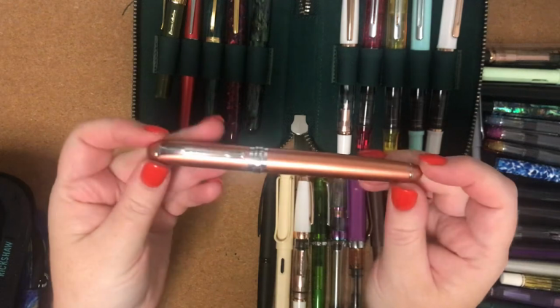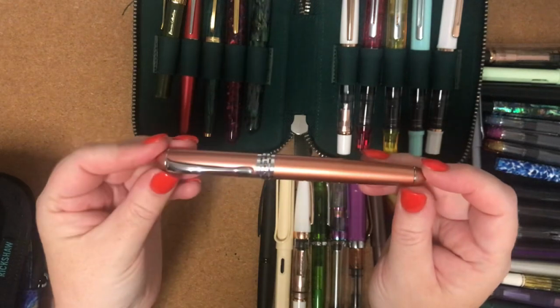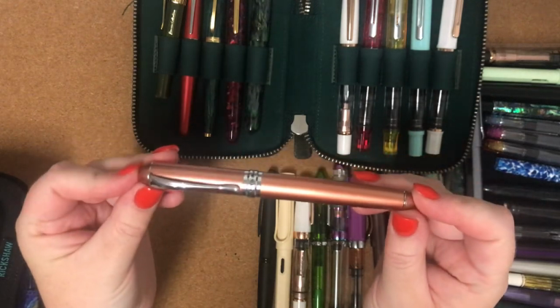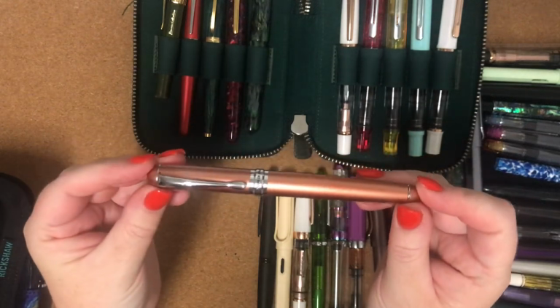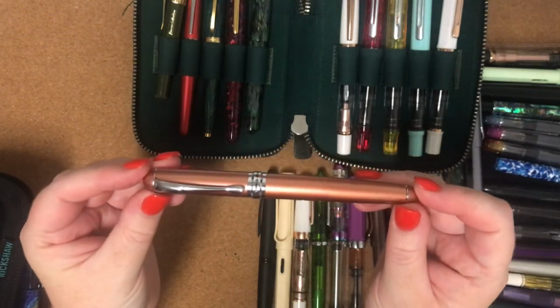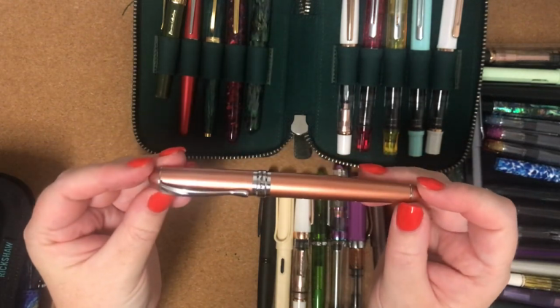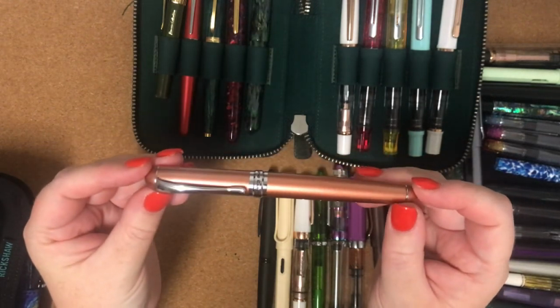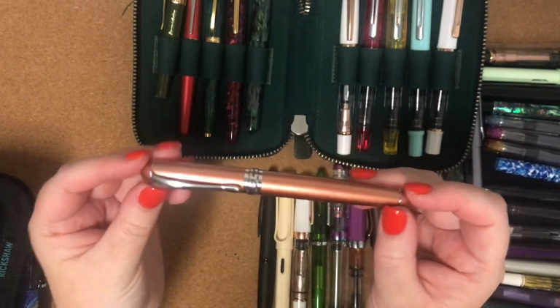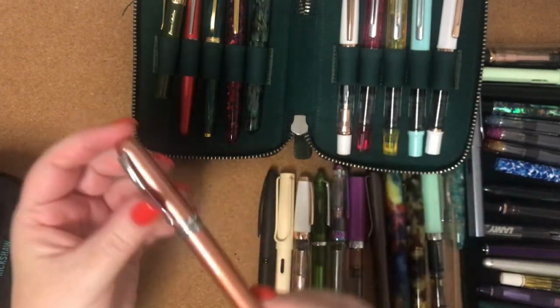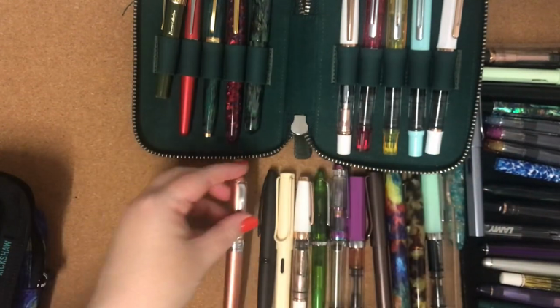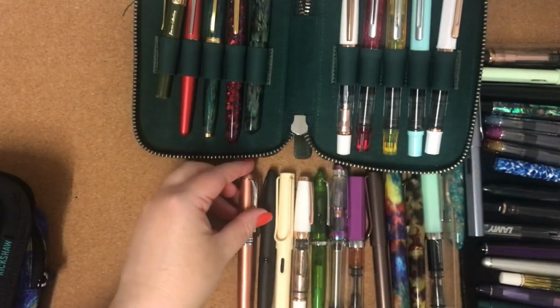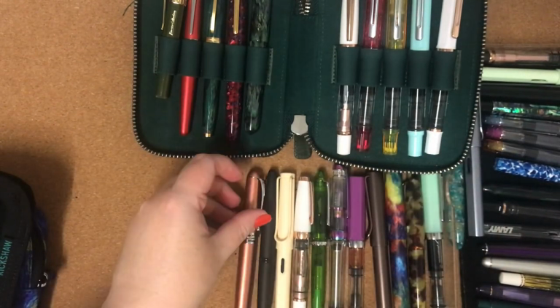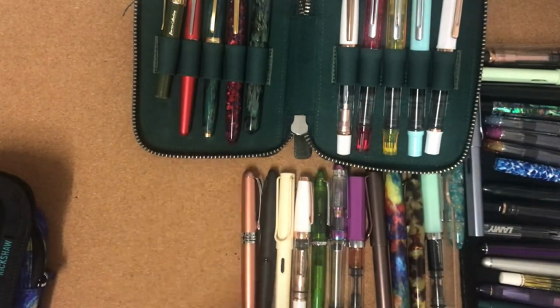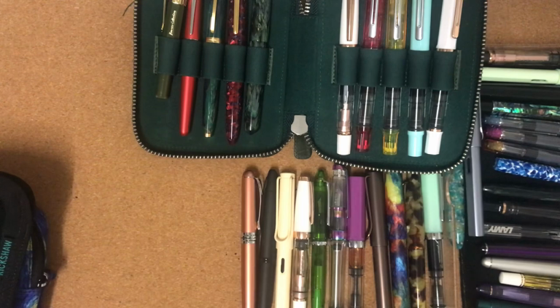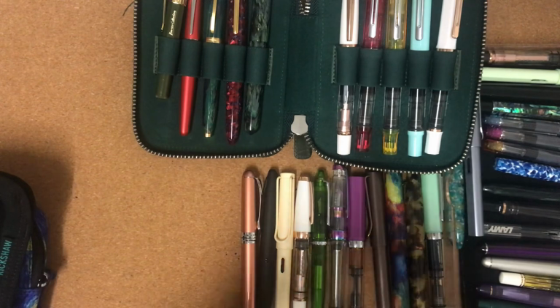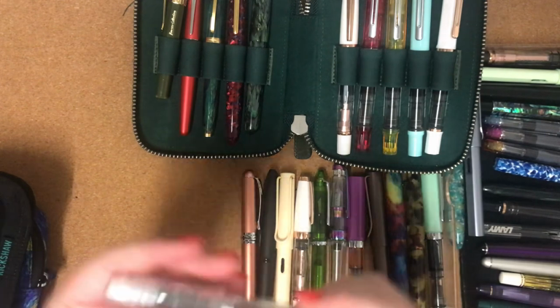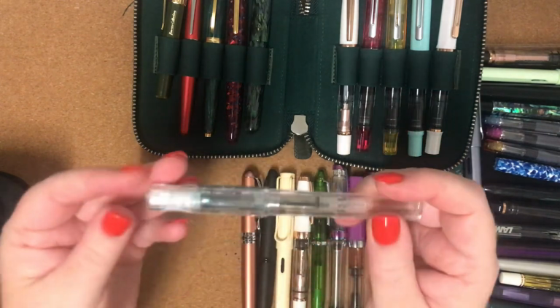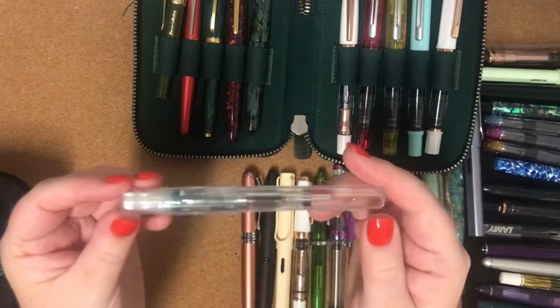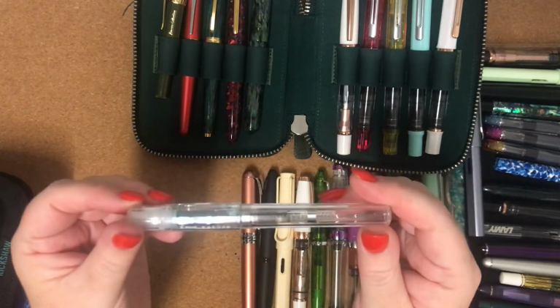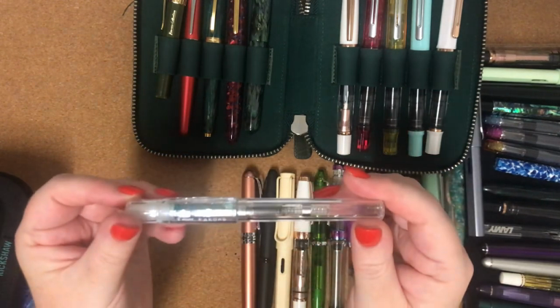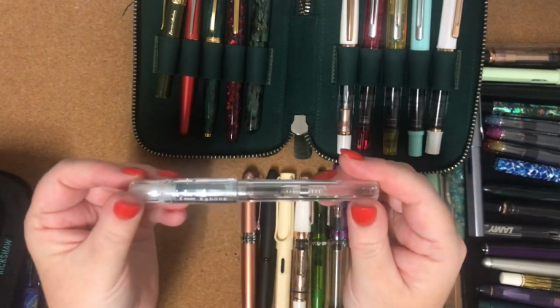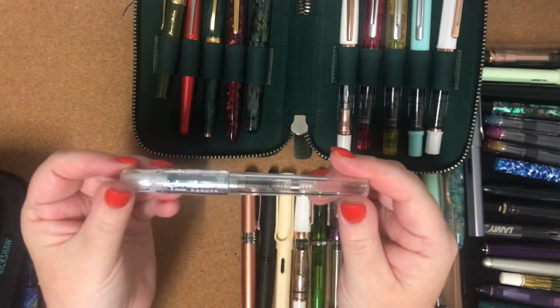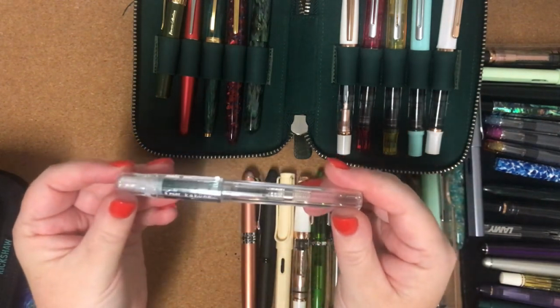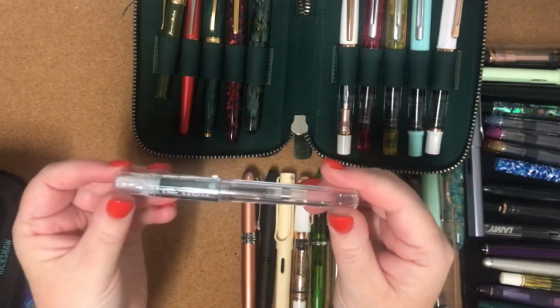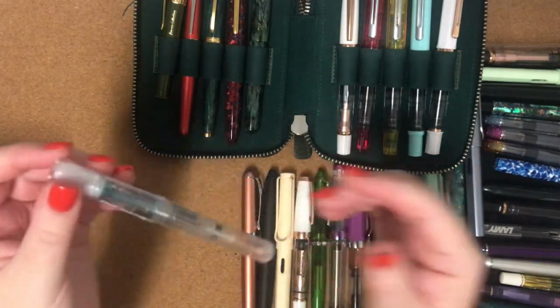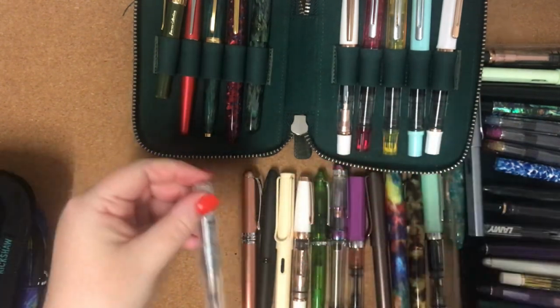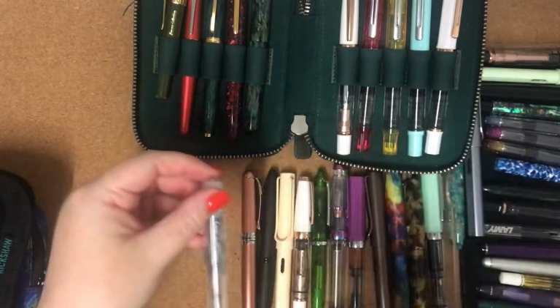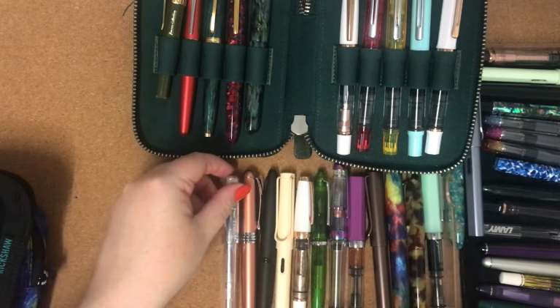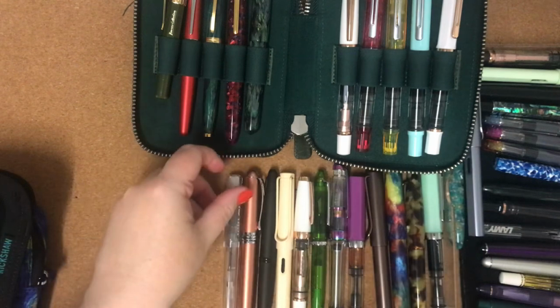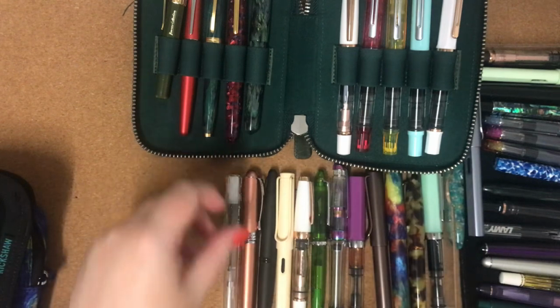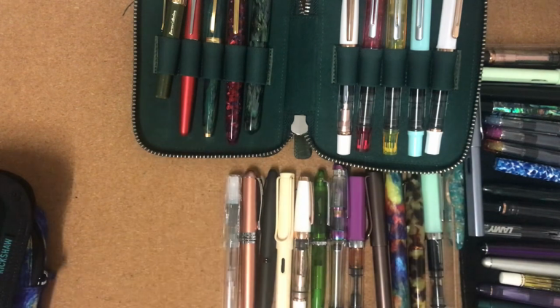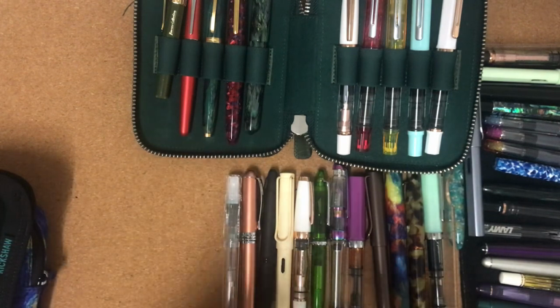Next one is another Jinhao X750 in copper. I've got my Pilot Cocoon with a medium nib — that's also a really inexpensive pen but a good writer.